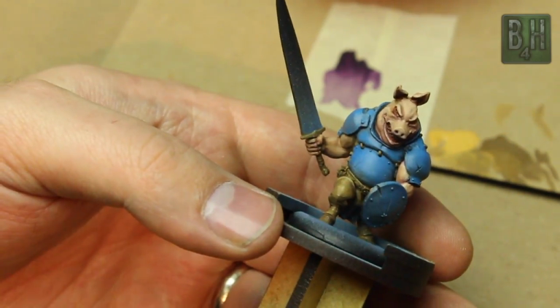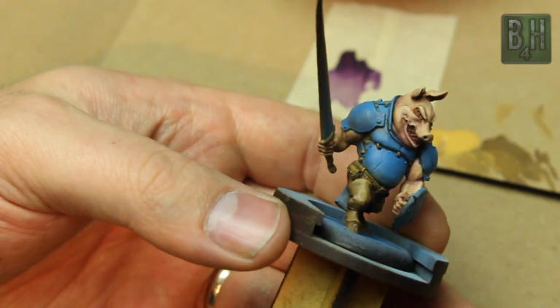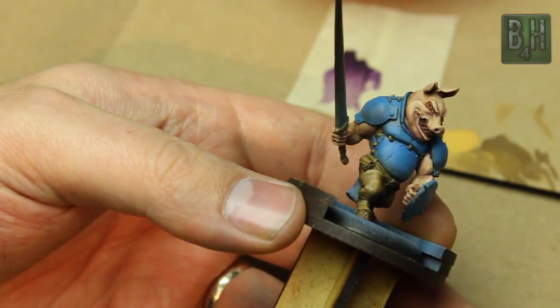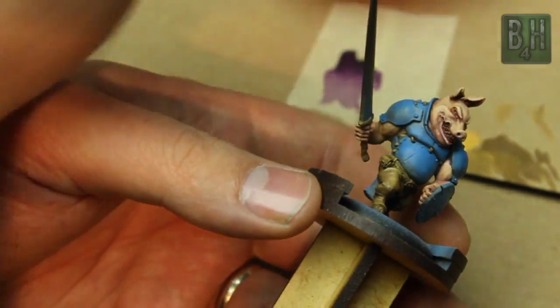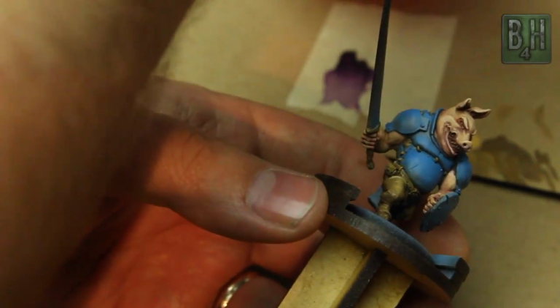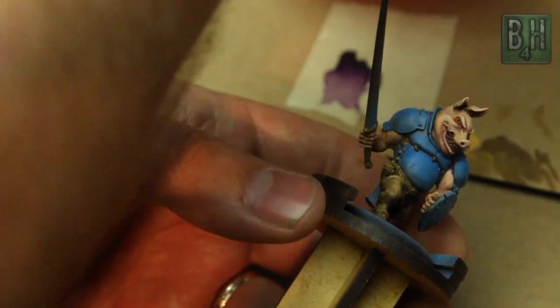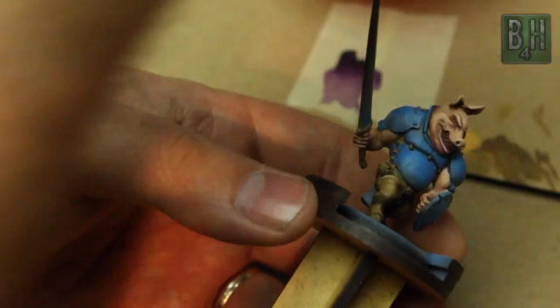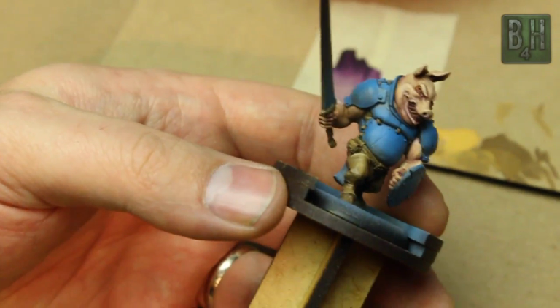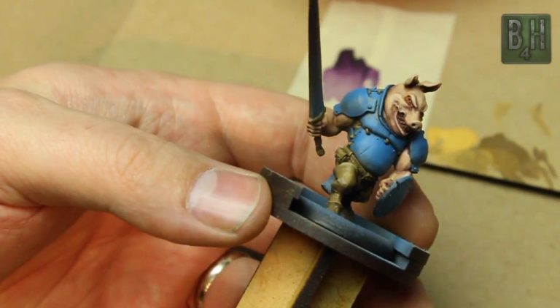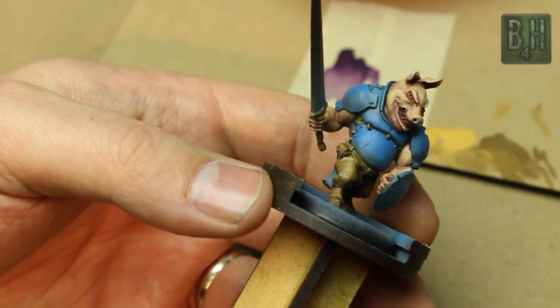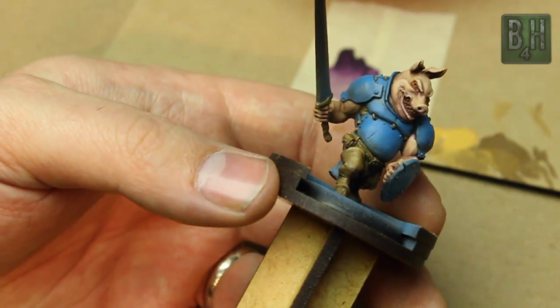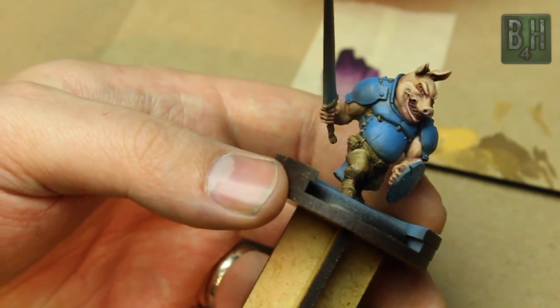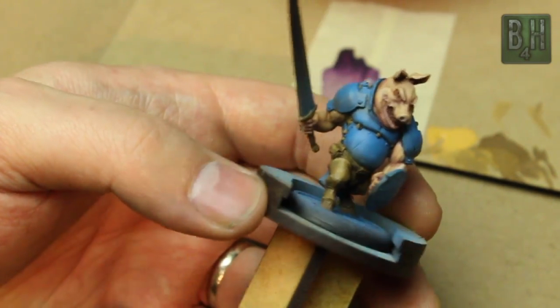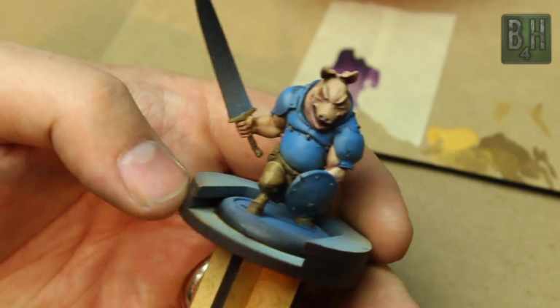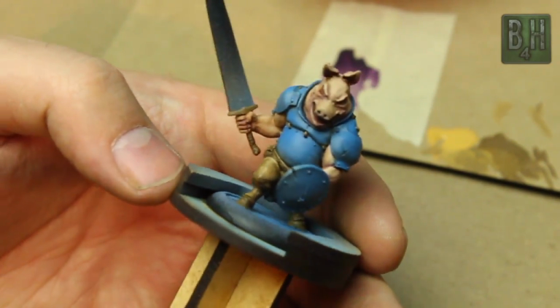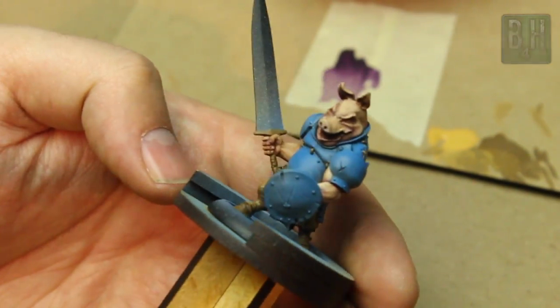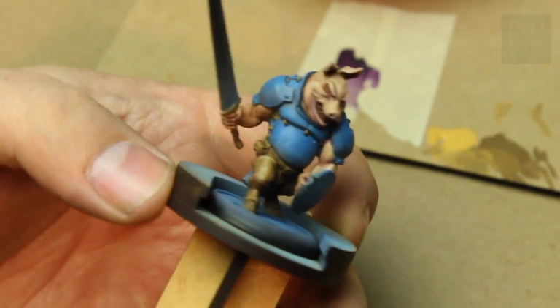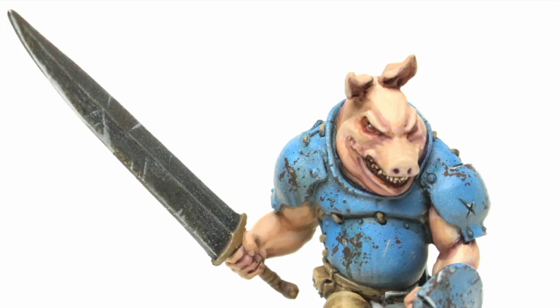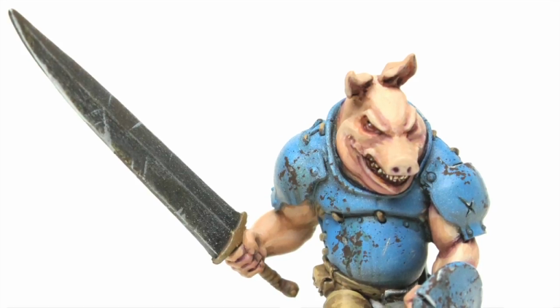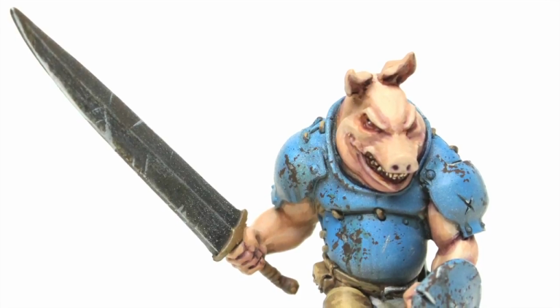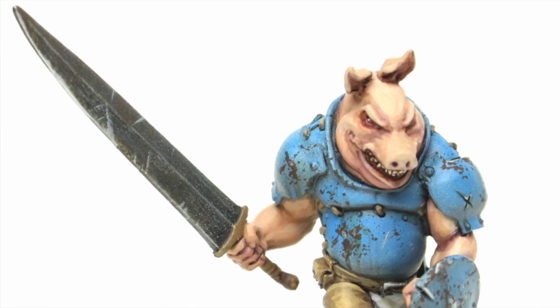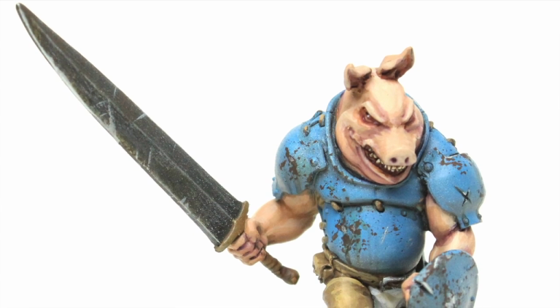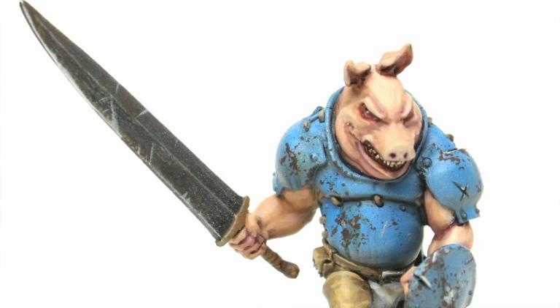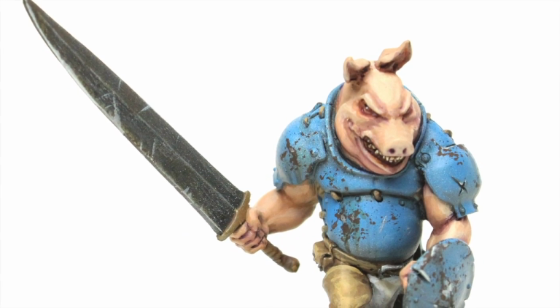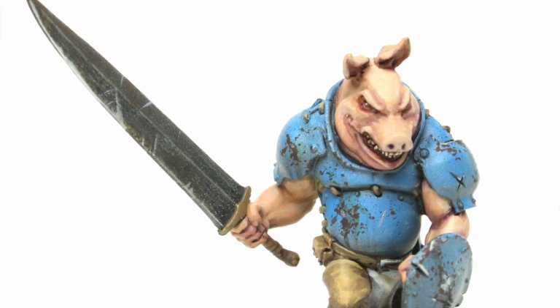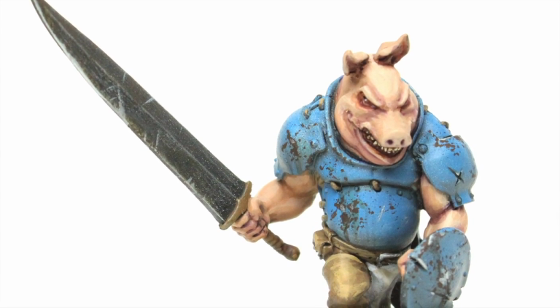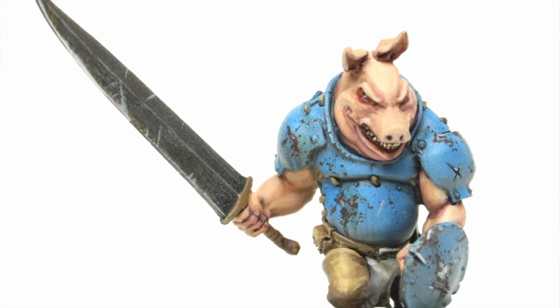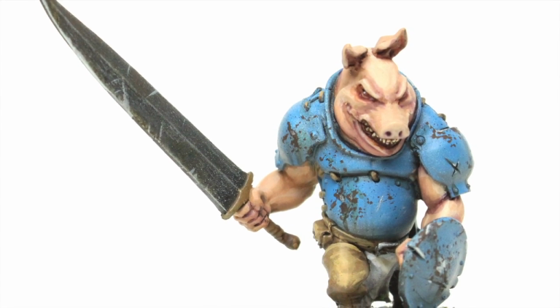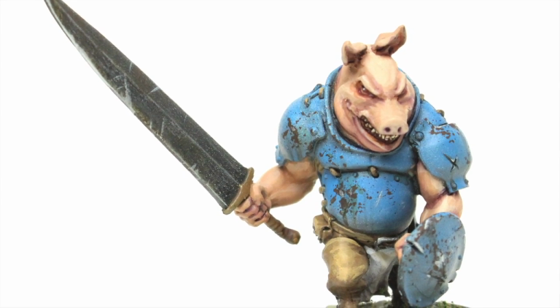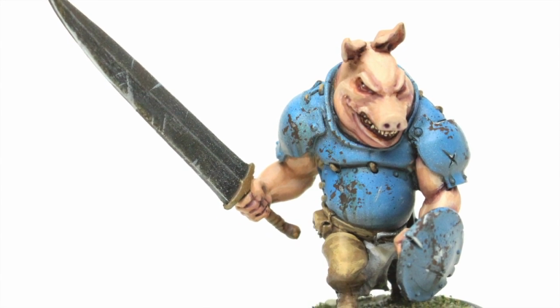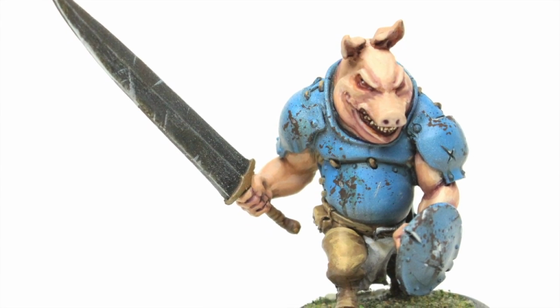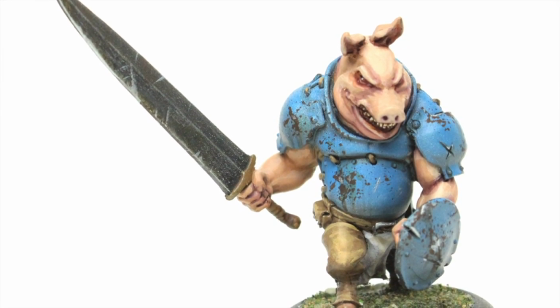We're going to end this episode here, so join us for the next one where we're going to be finishing off the armor and working on his weapon.